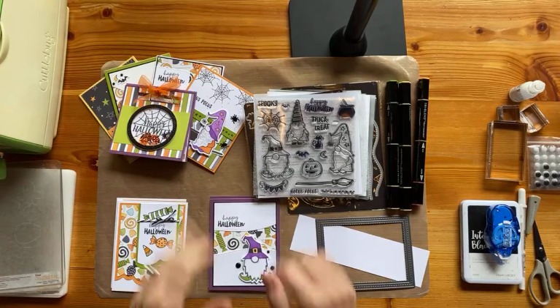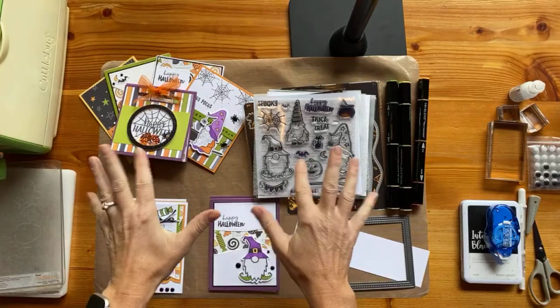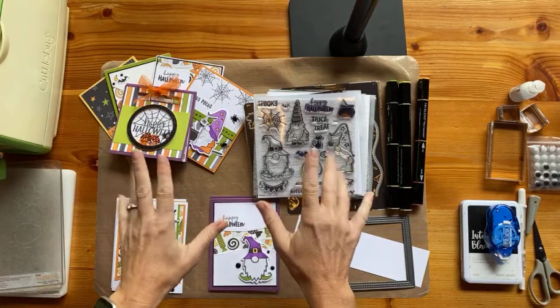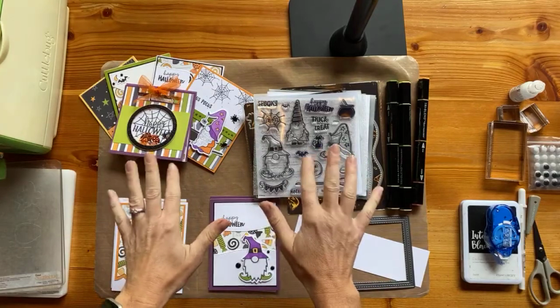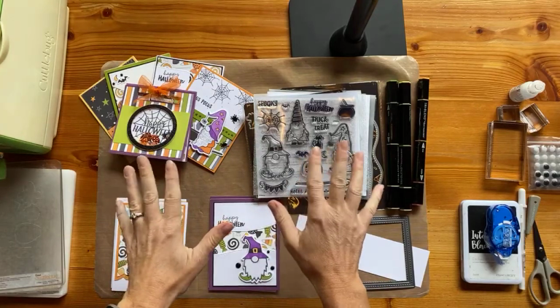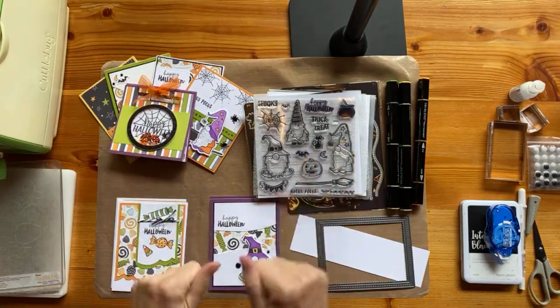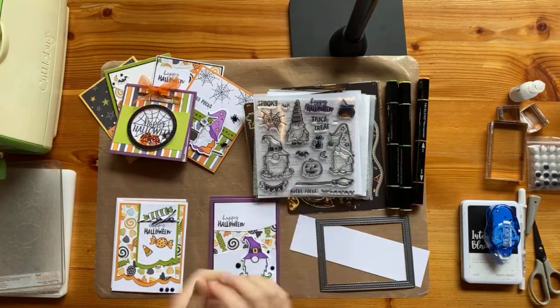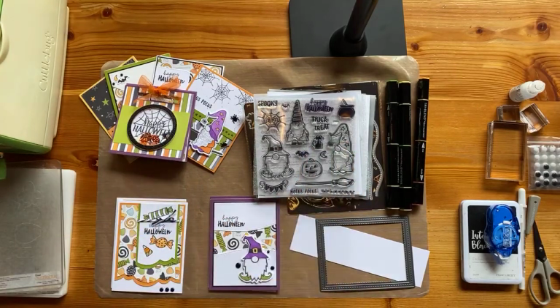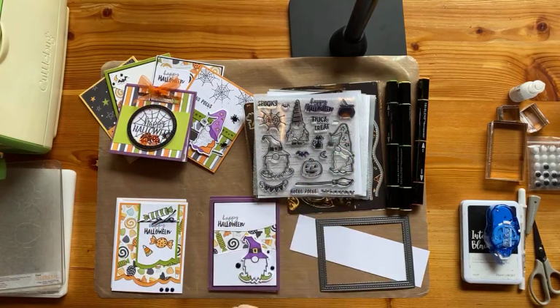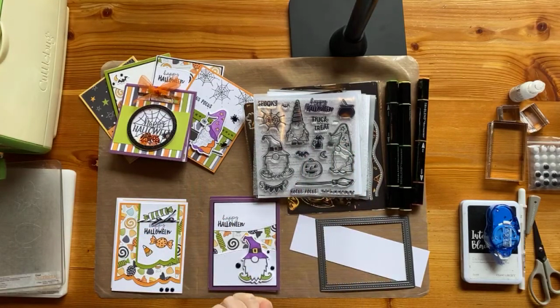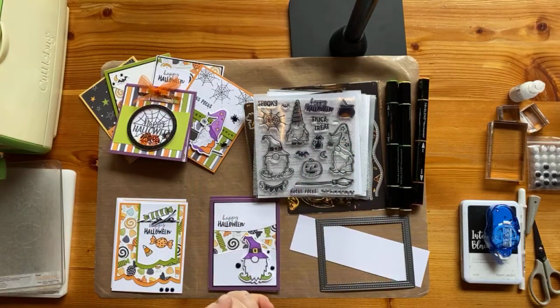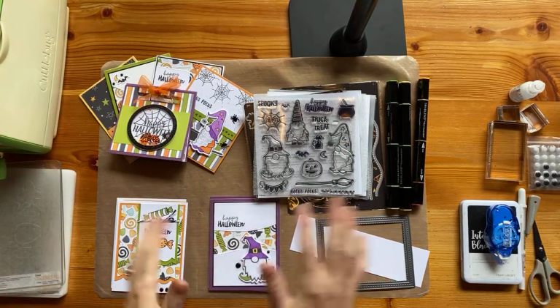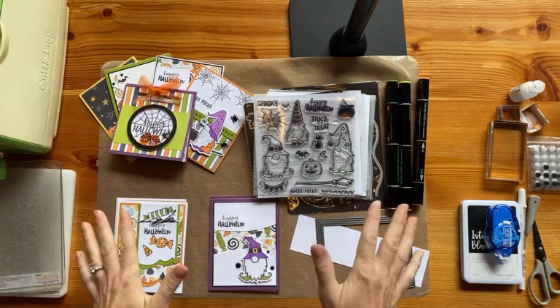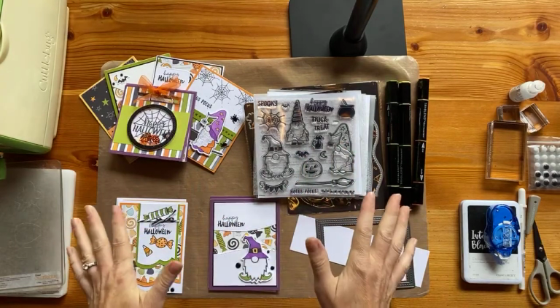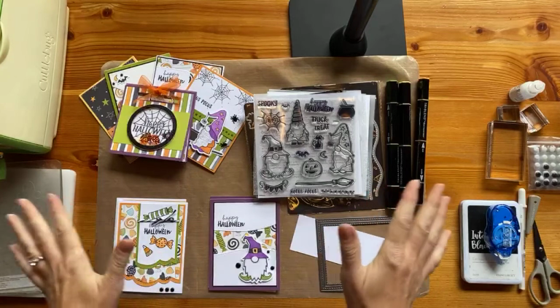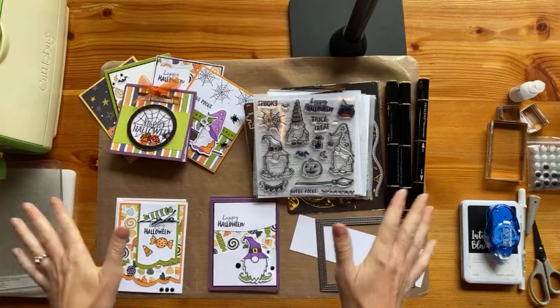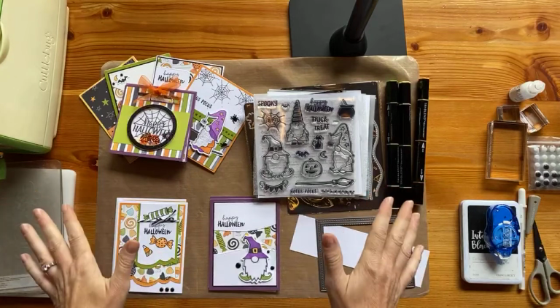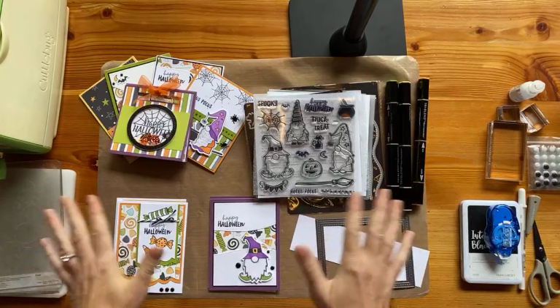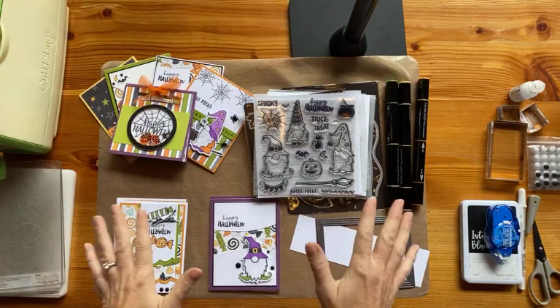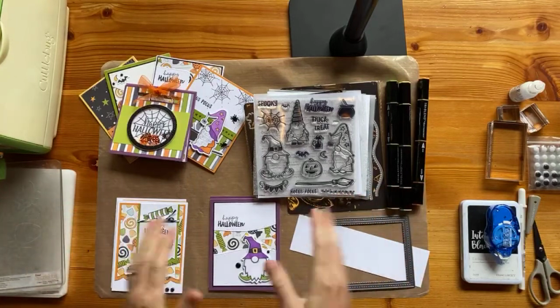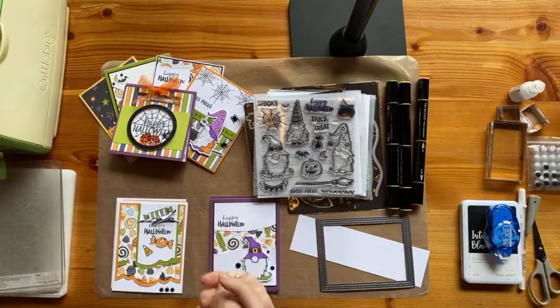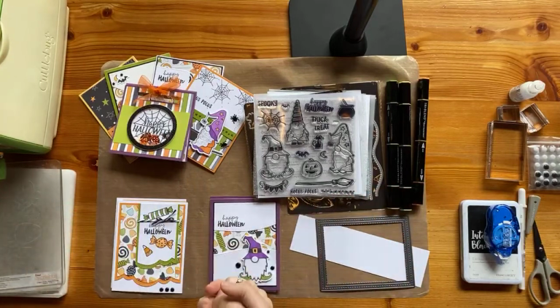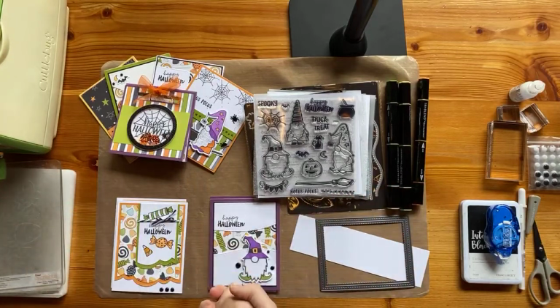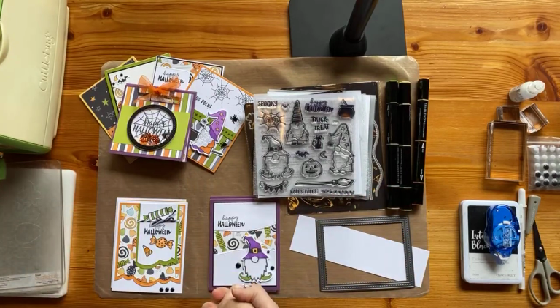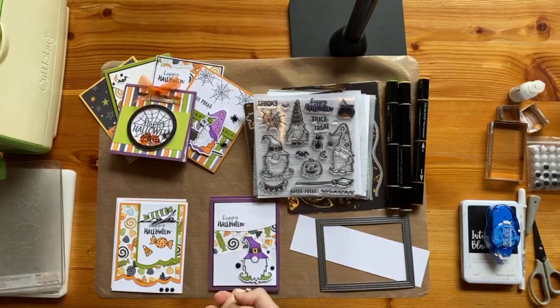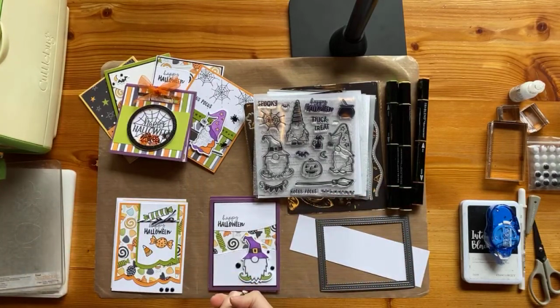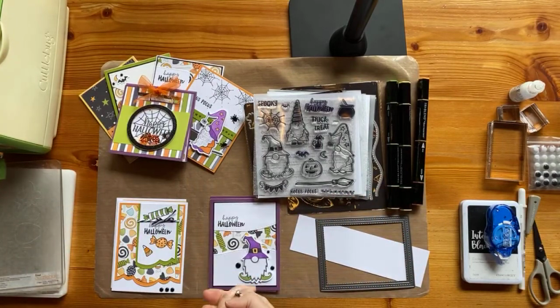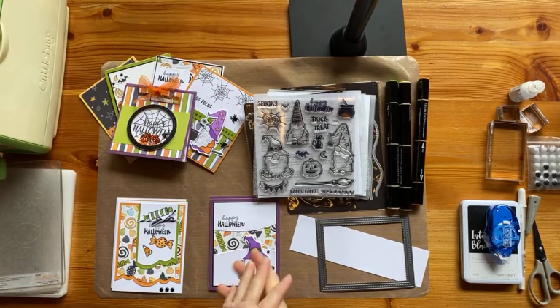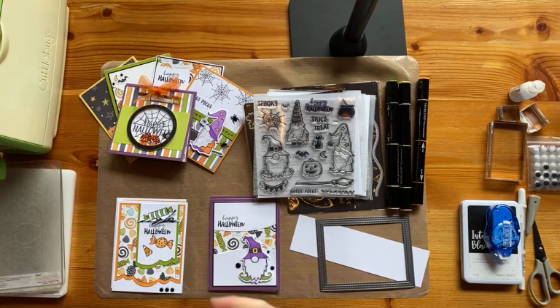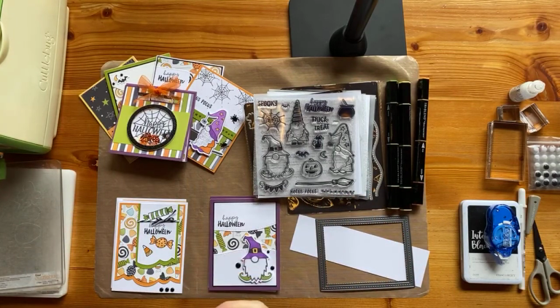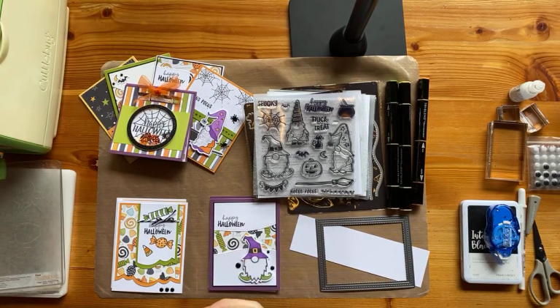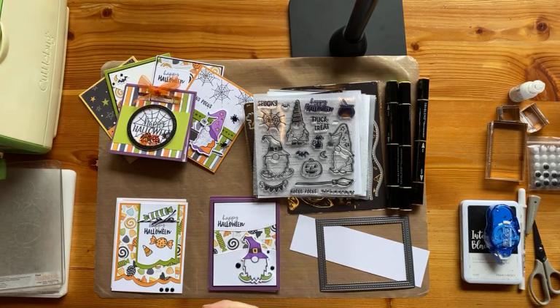Hi, friends. Happy Saturday and happy Bloom with Grace Palooza. We are so excited to have you here. Thank you so much.